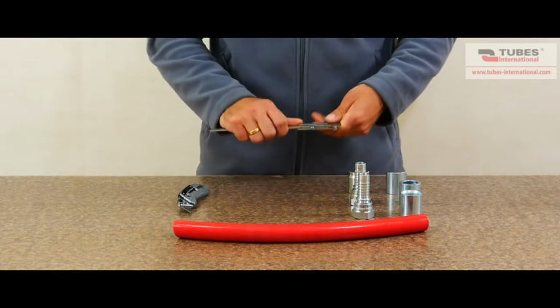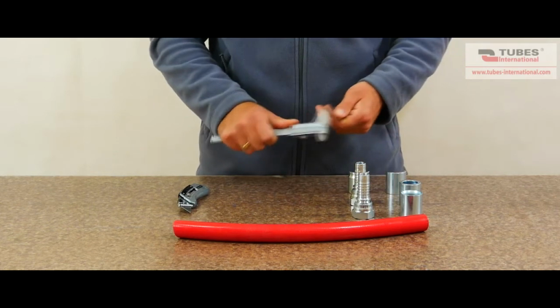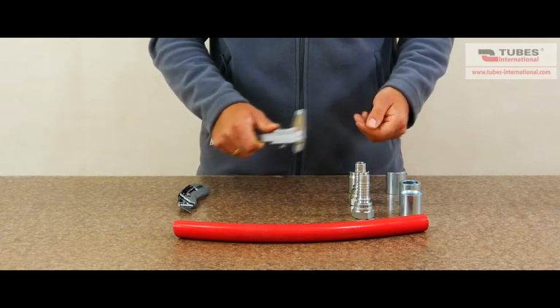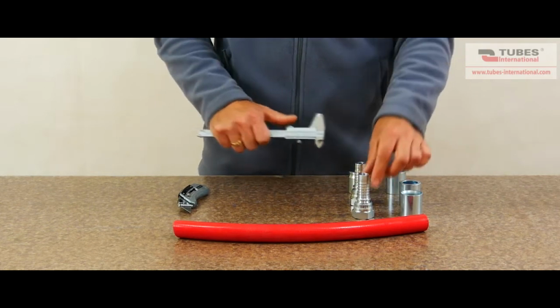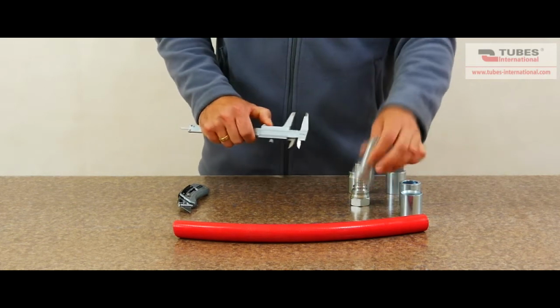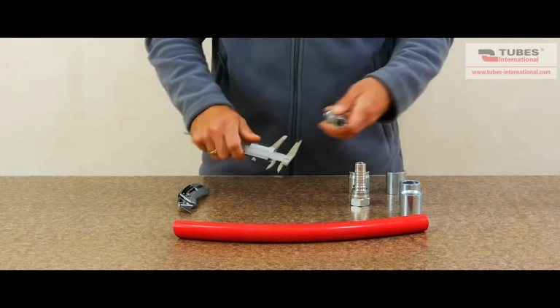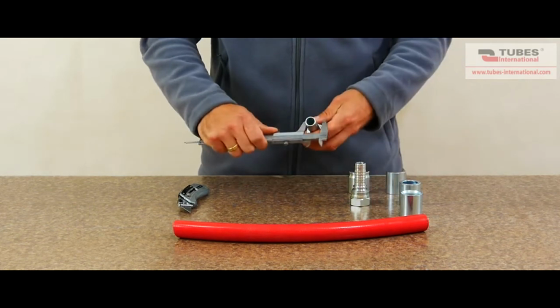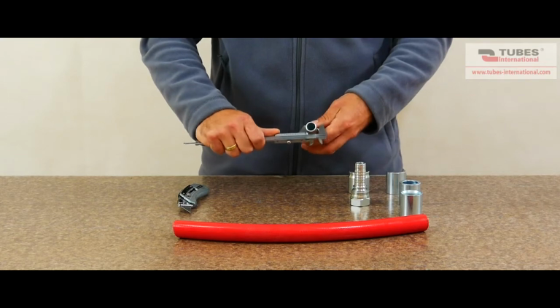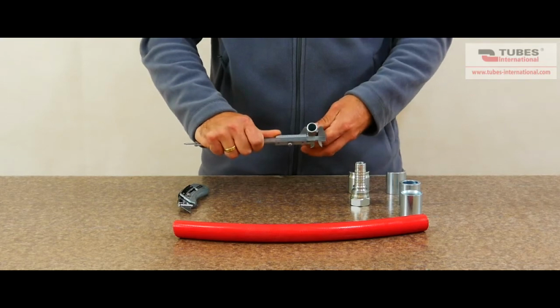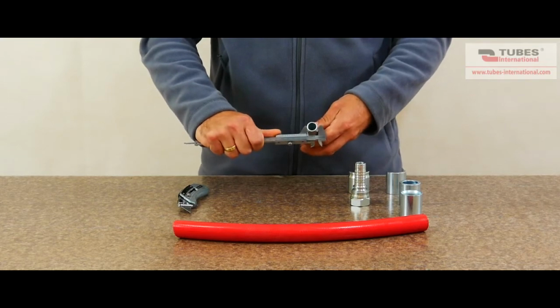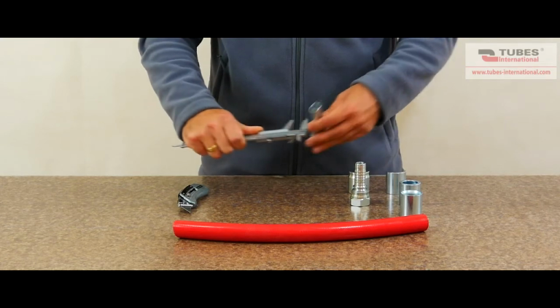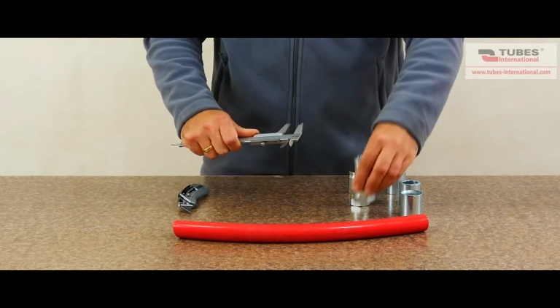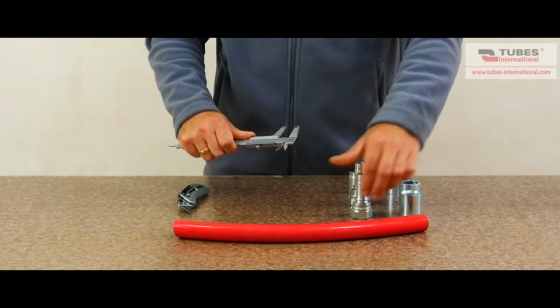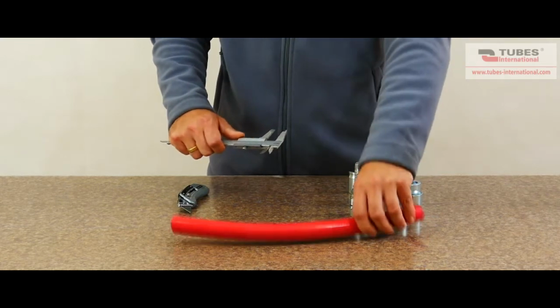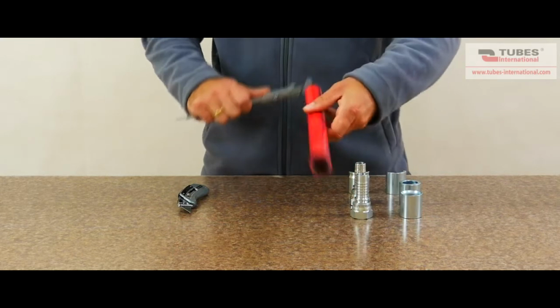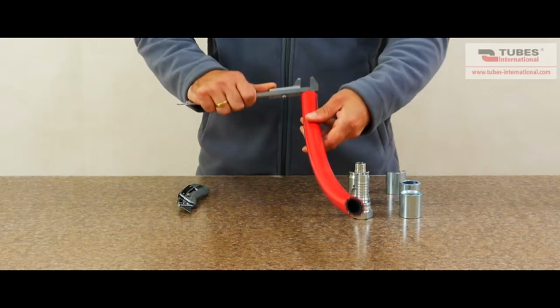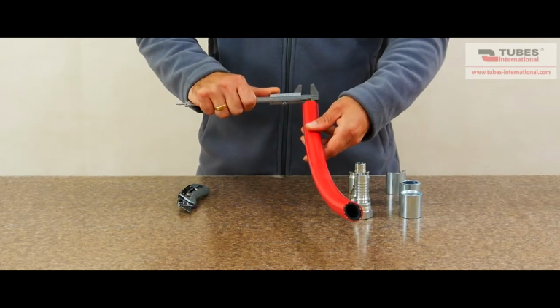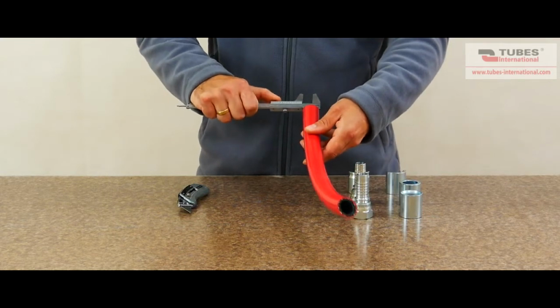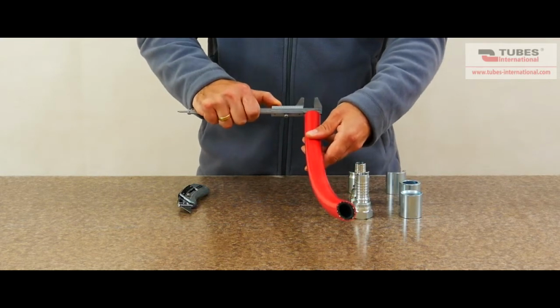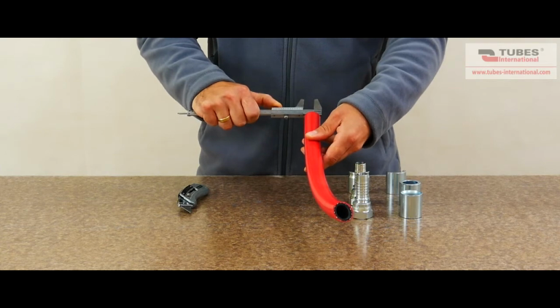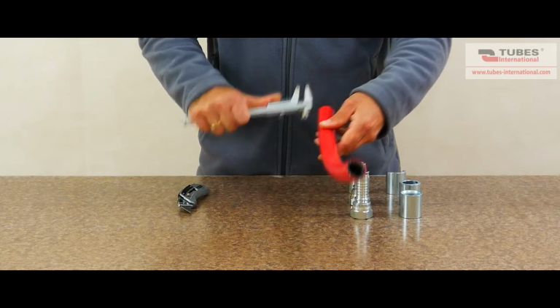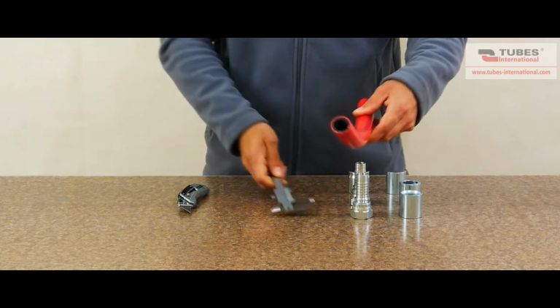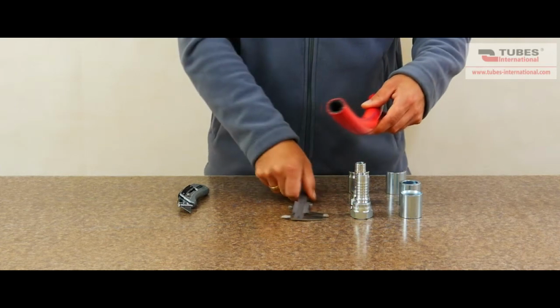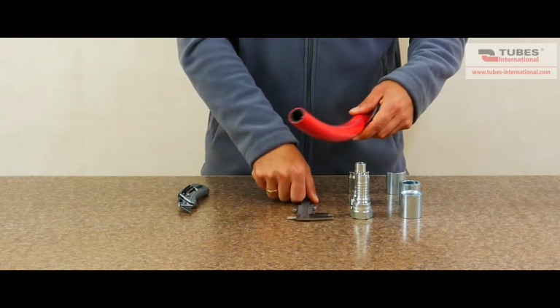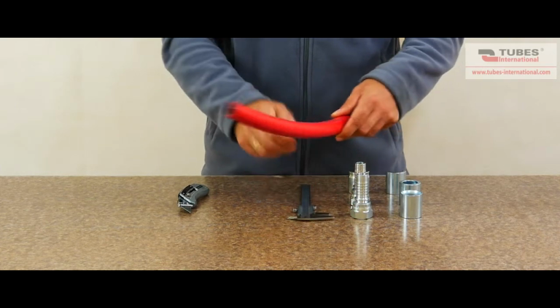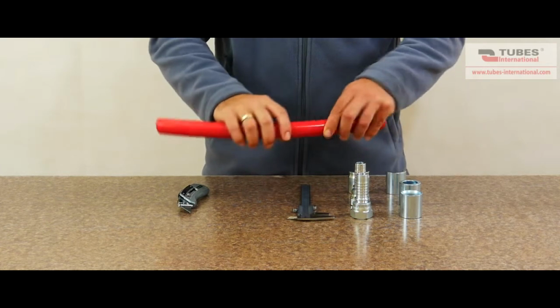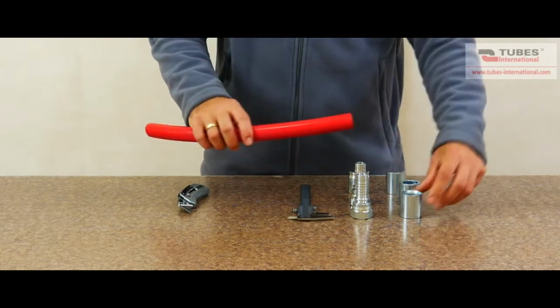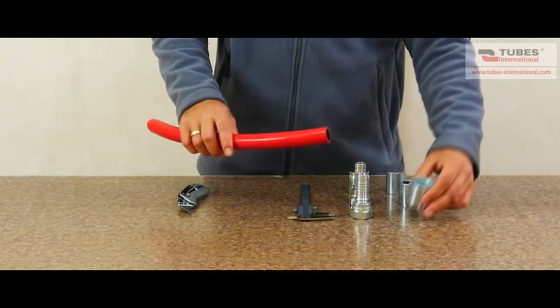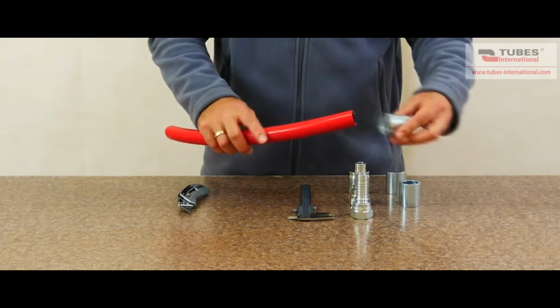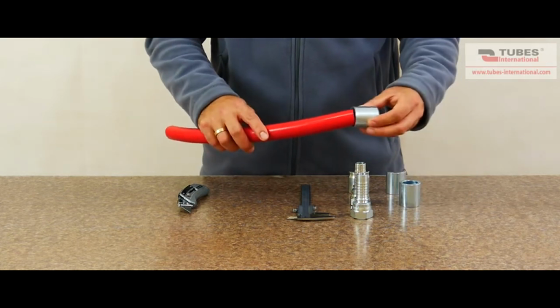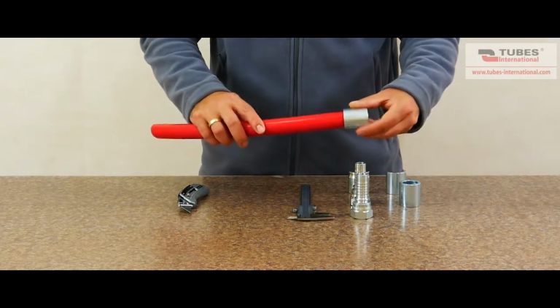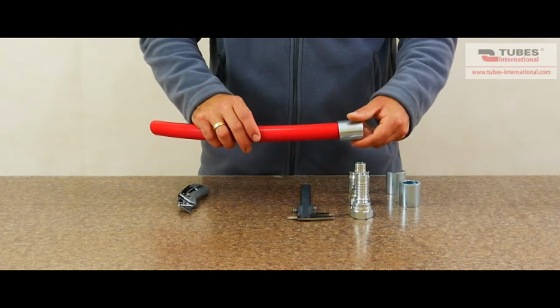When you are selecting the fitting and the ferrule, you must check a couple of things. First, the outer diameter of the hose tail must be the same as the inner diameter of the hose. The inner diameter of the ferrule must allow sliding easily.